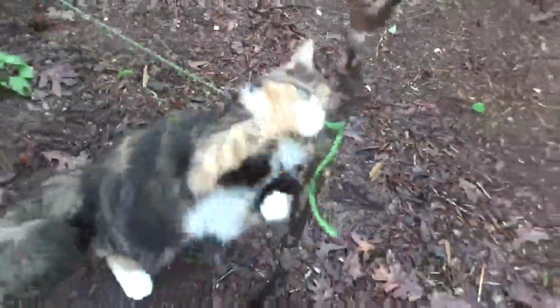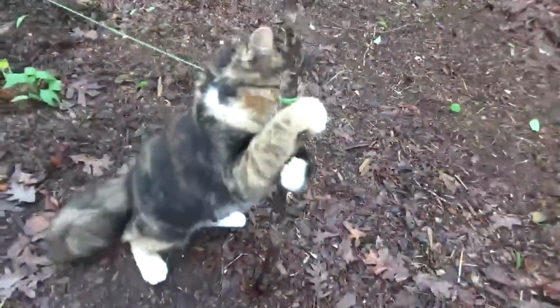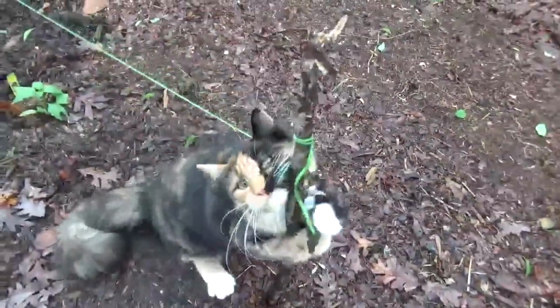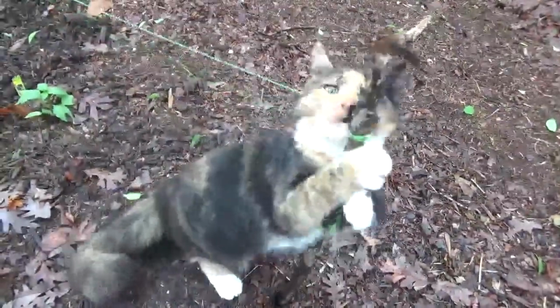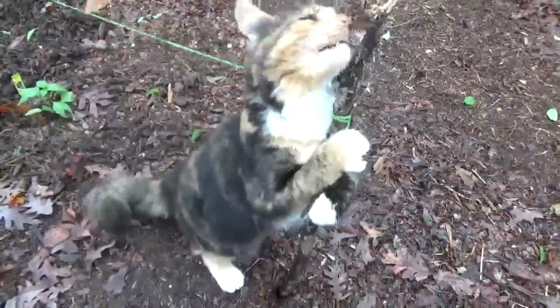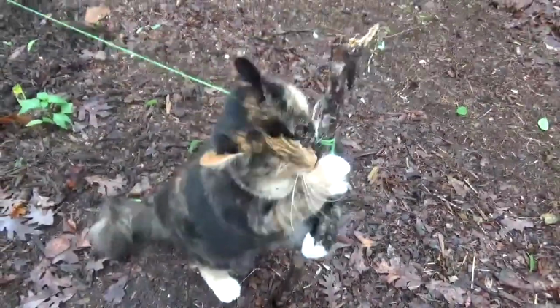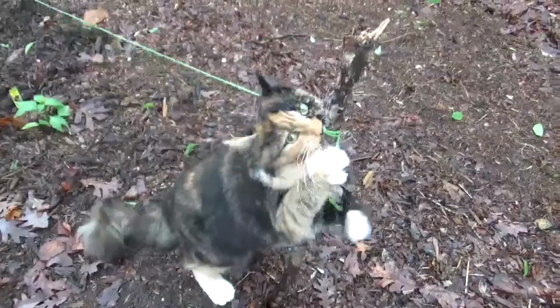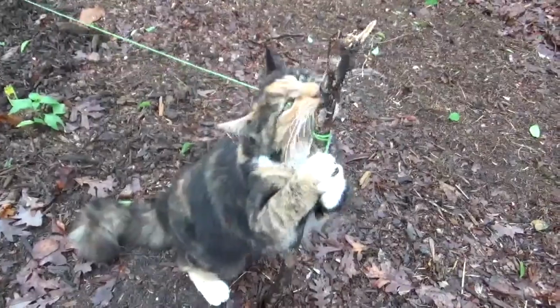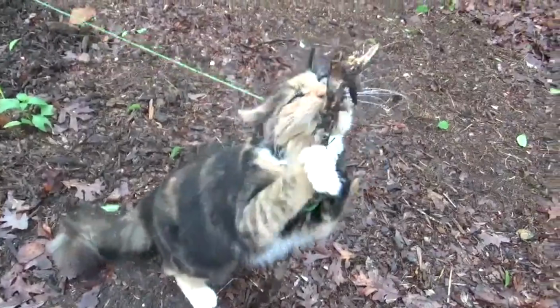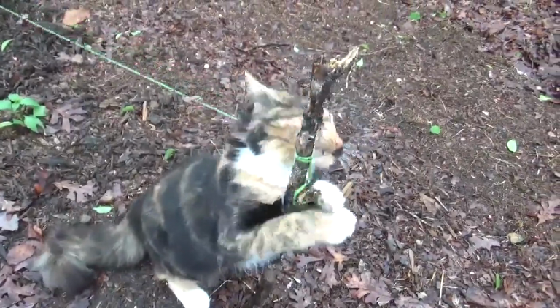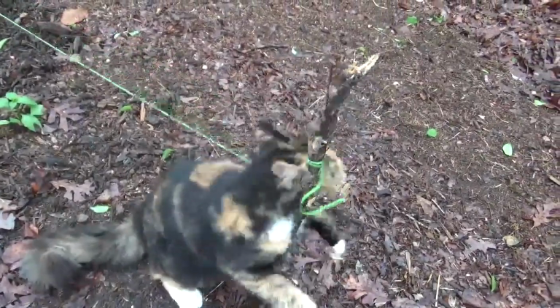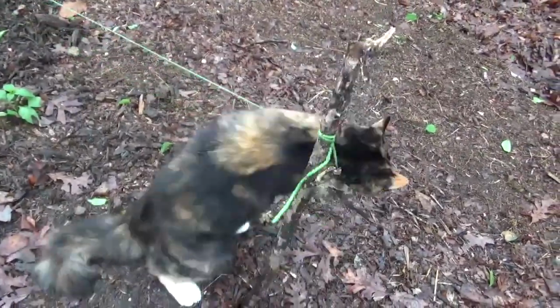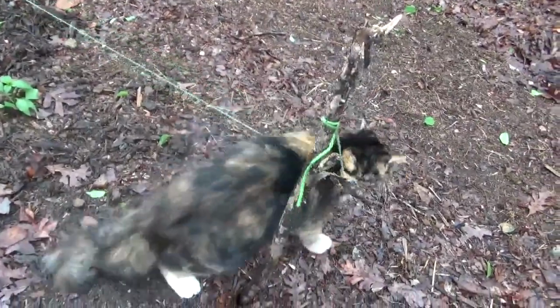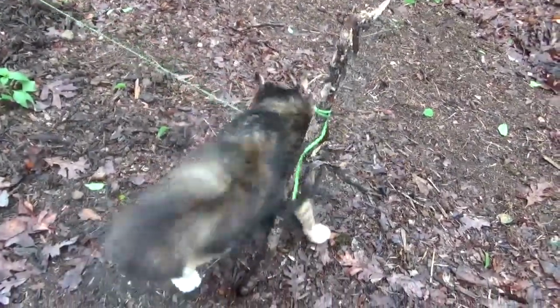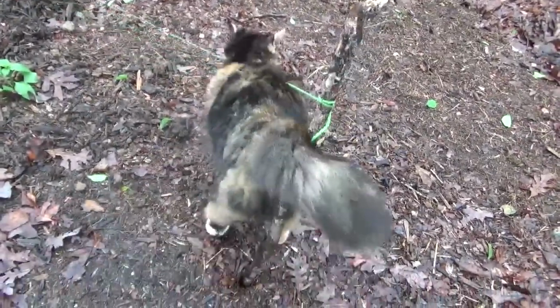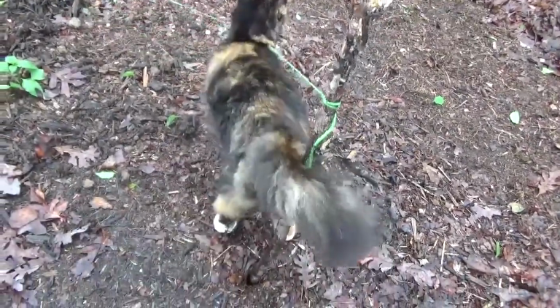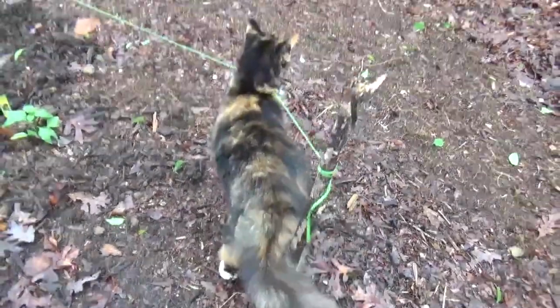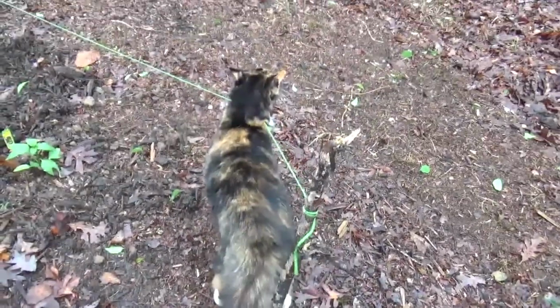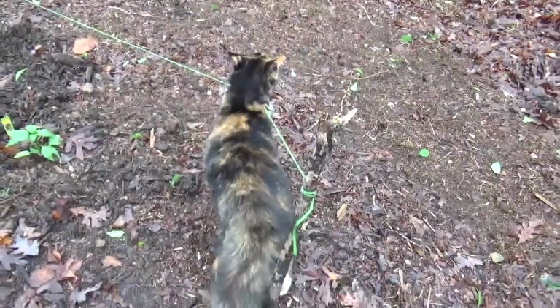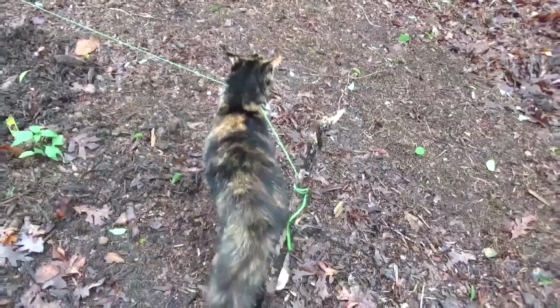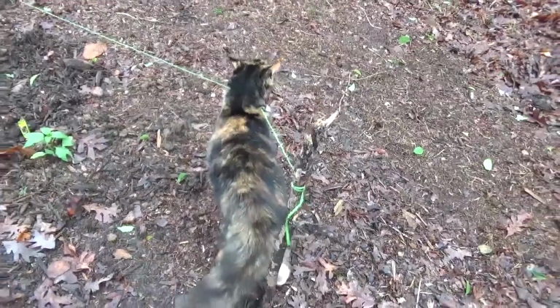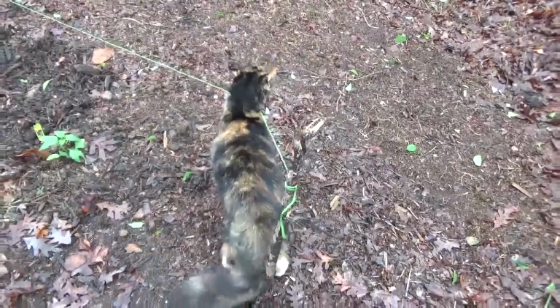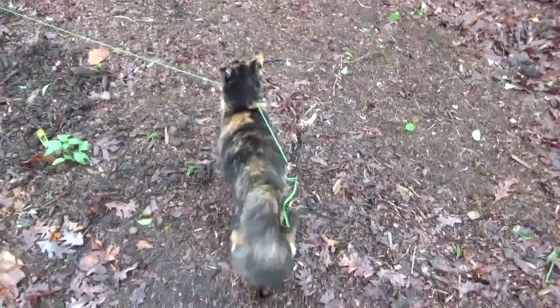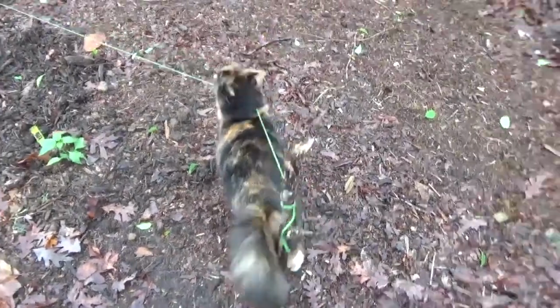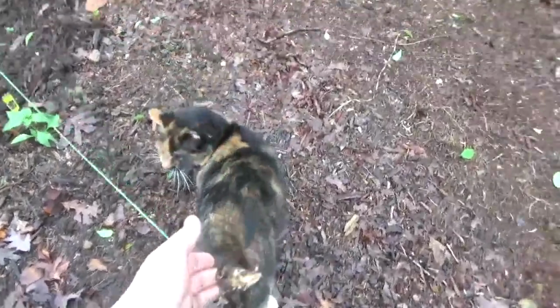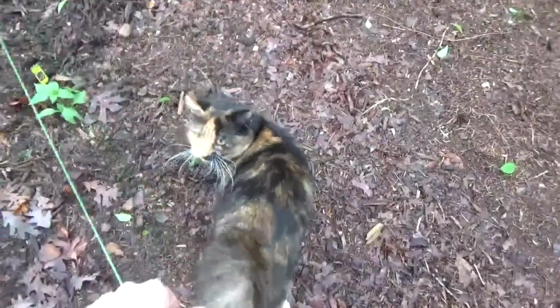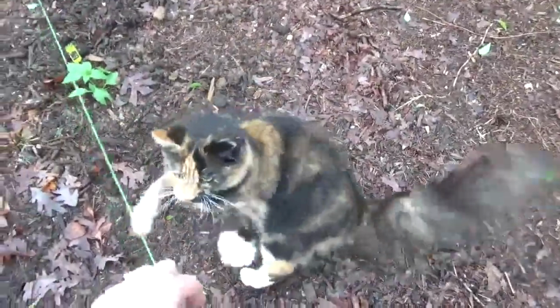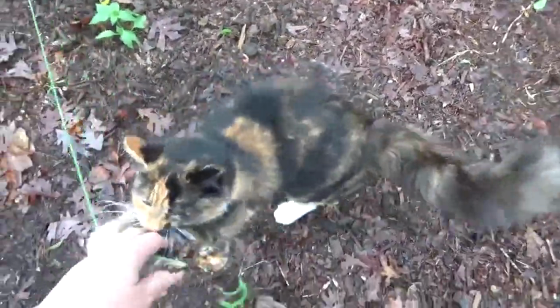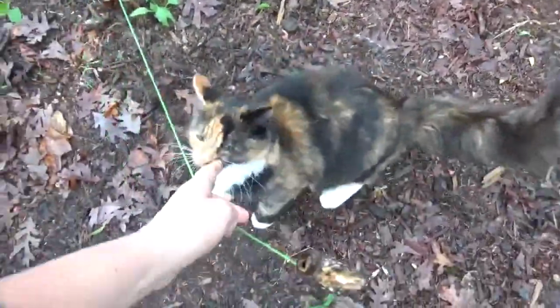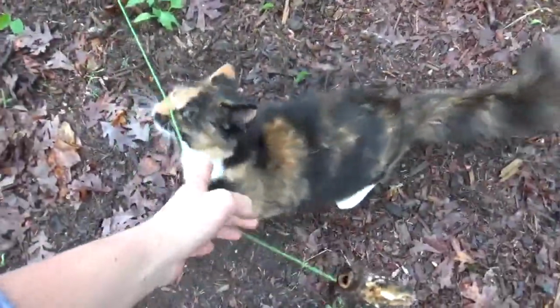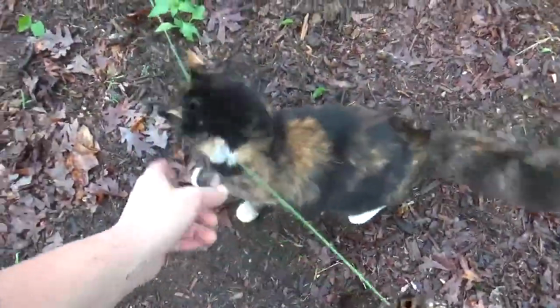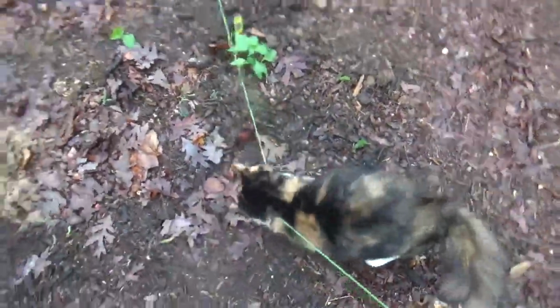Oh my goodness, are you really happy after that nibble on catnip? Don't strangle yourself! Come on, I don't want you to hurt yourself, Kibbe.